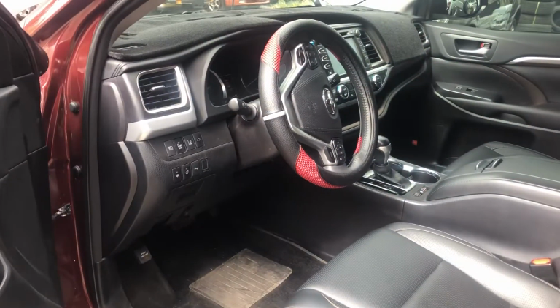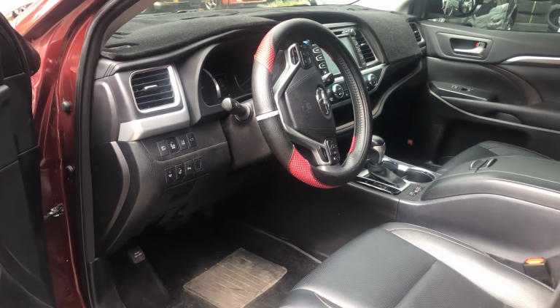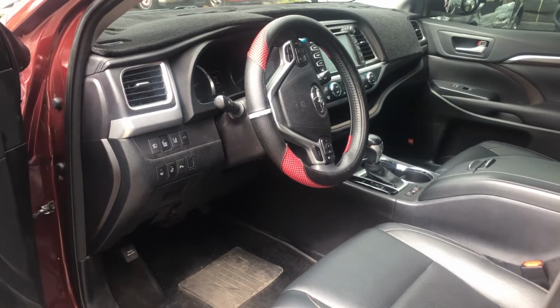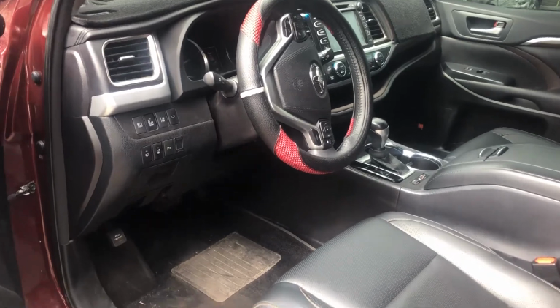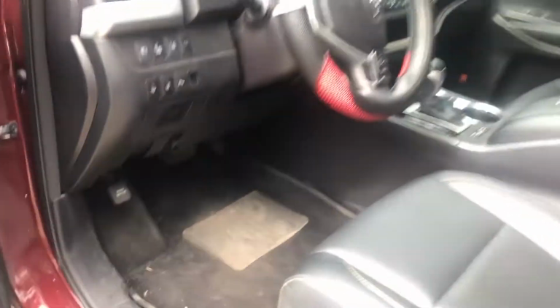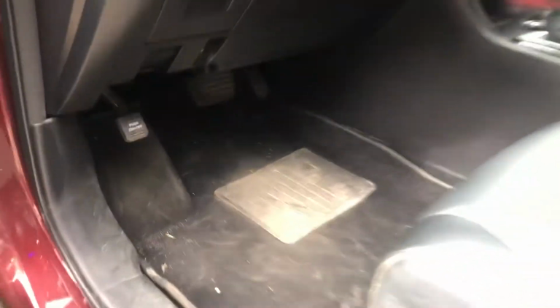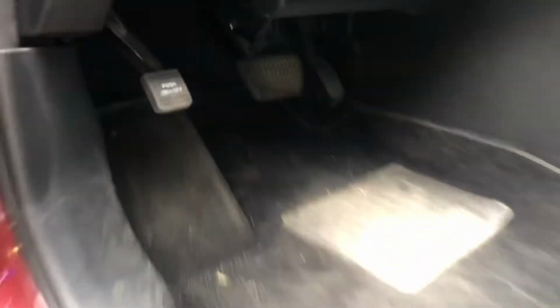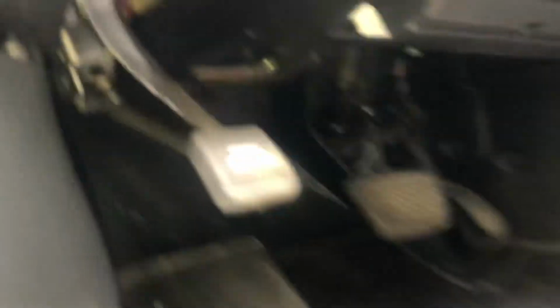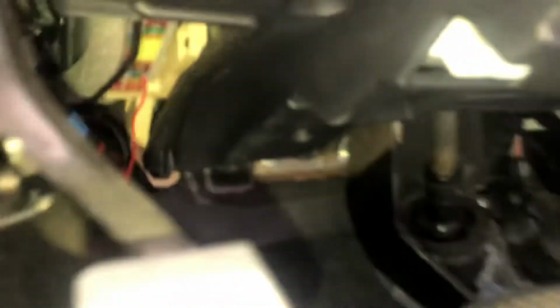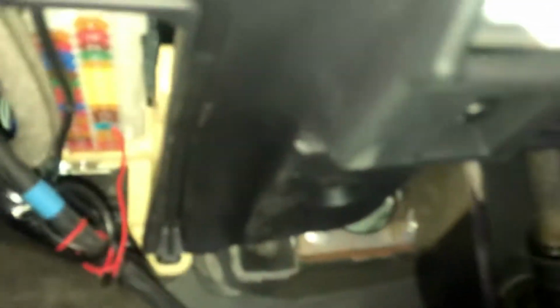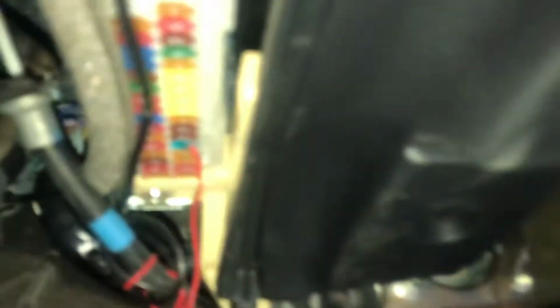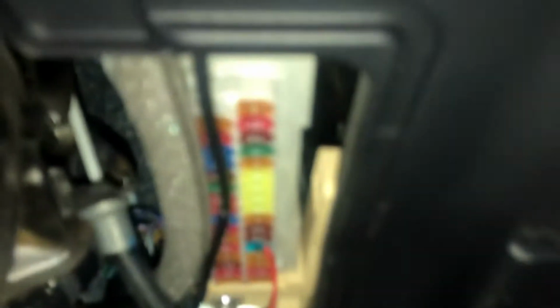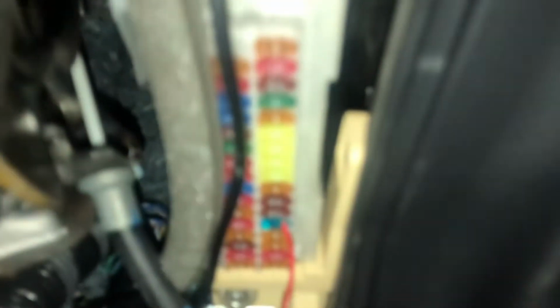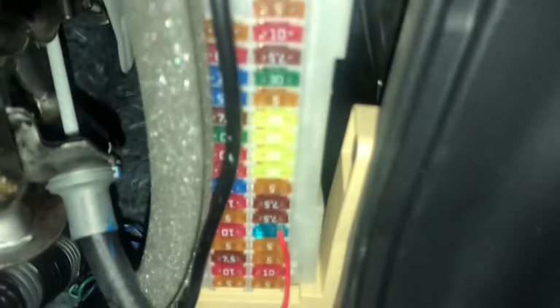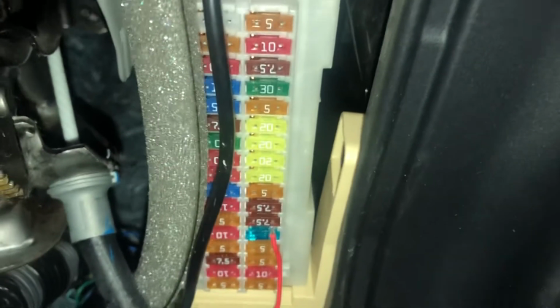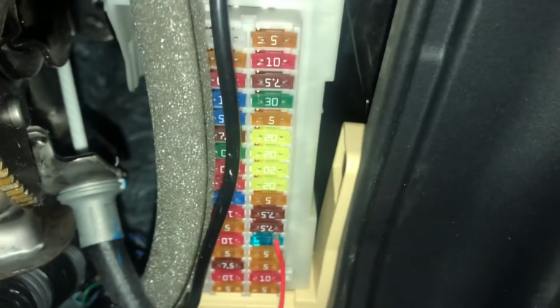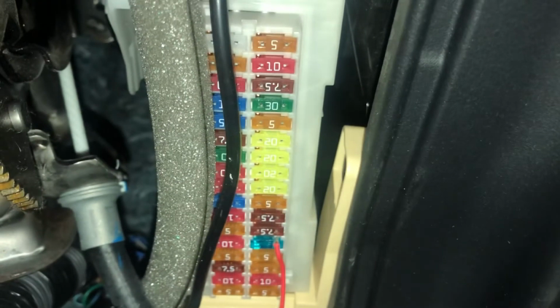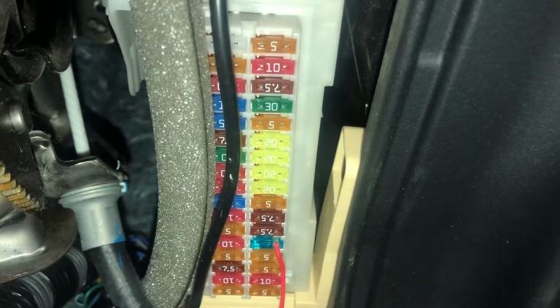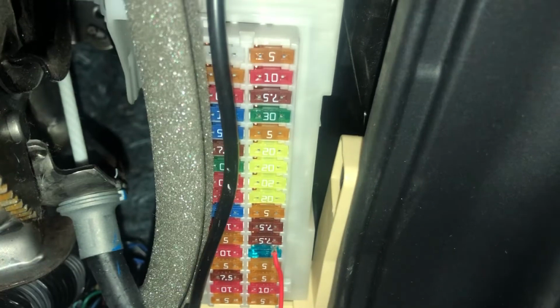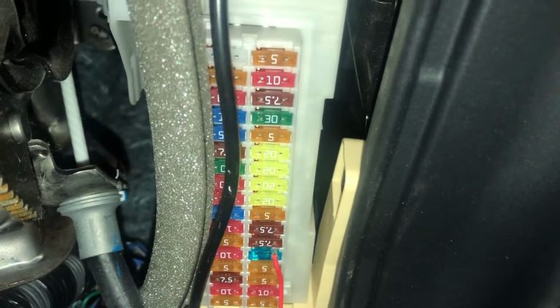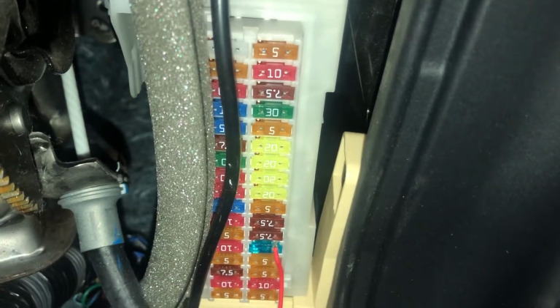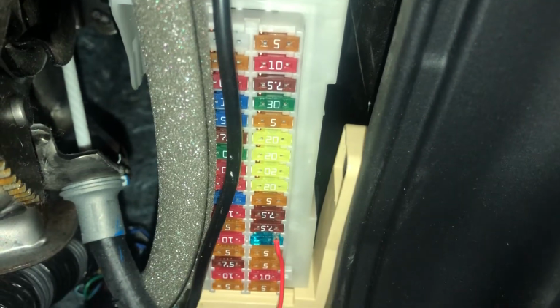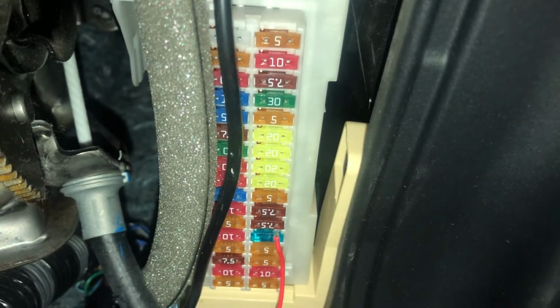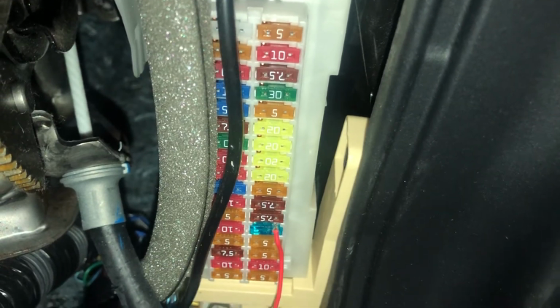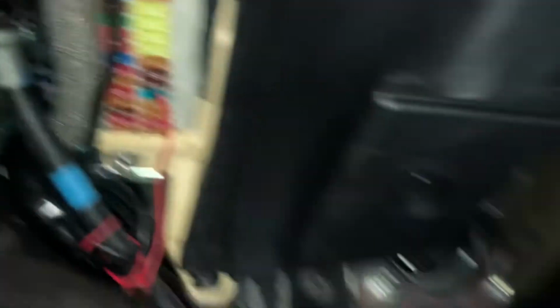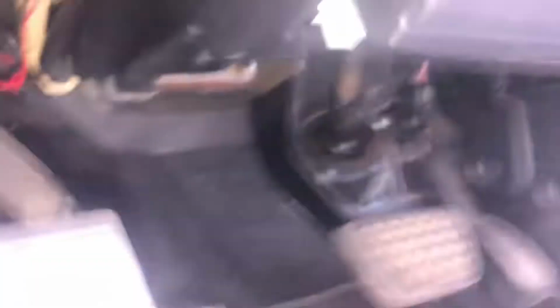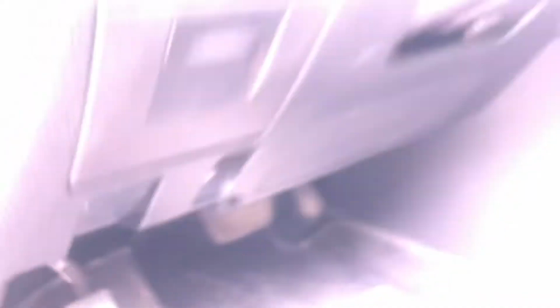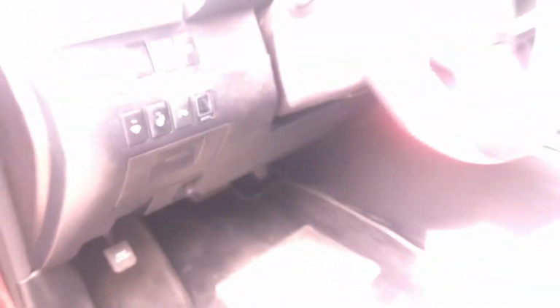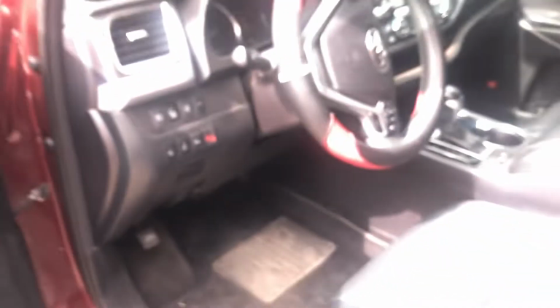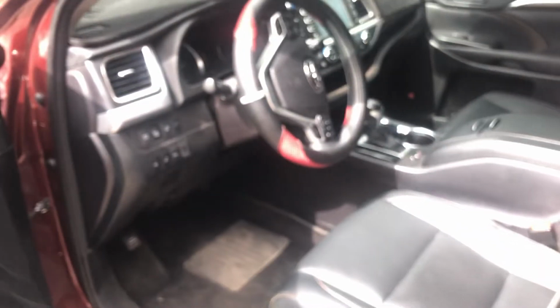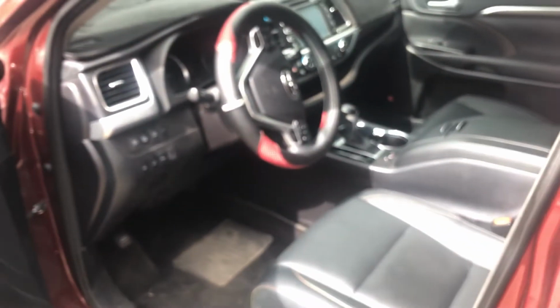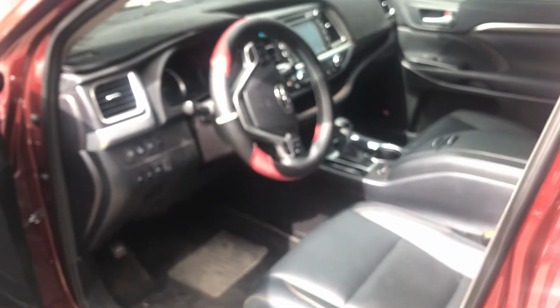The fourth fuse box location is located on the driver side of the car, which is located right over here. Here are the fuses. And those are all the fuse box locations for this car. Thank you for watching.